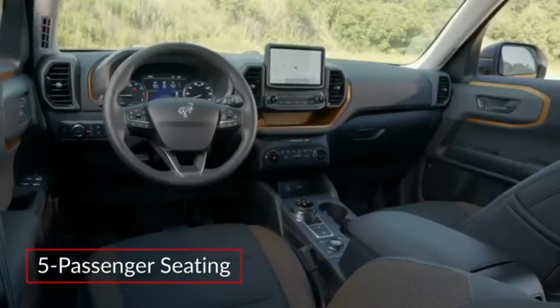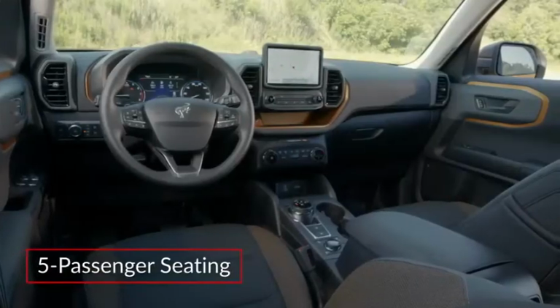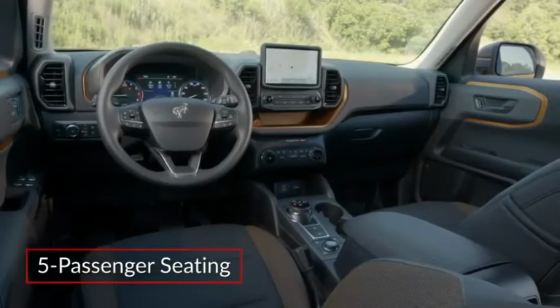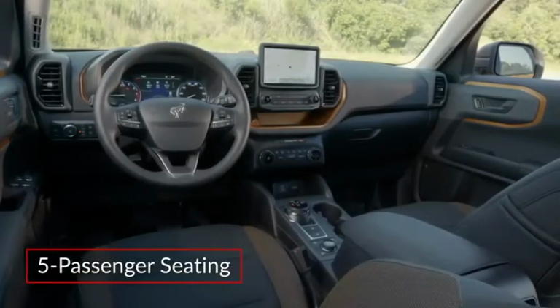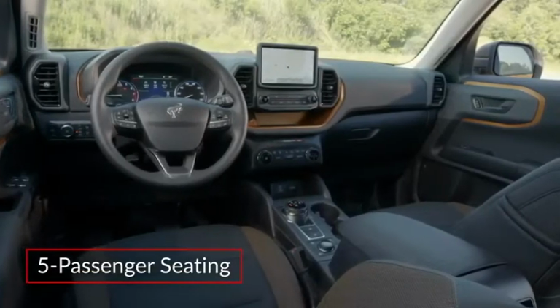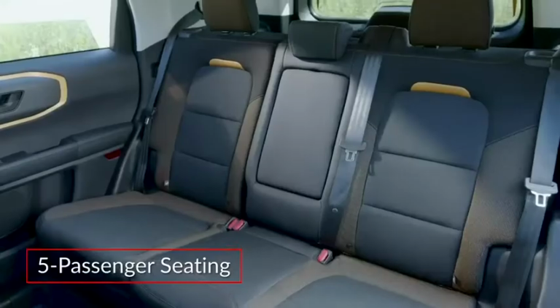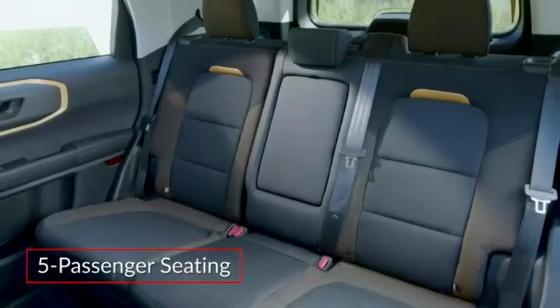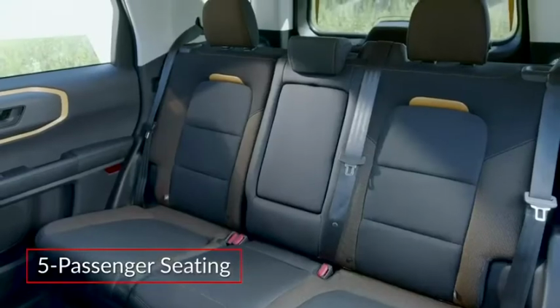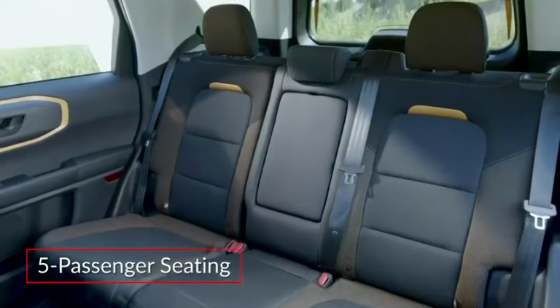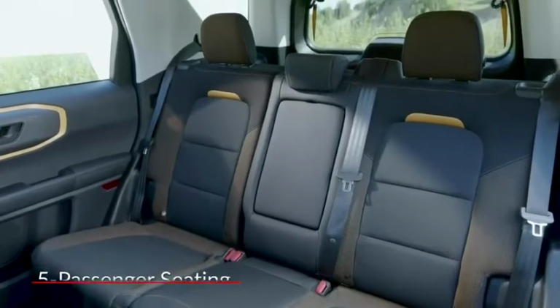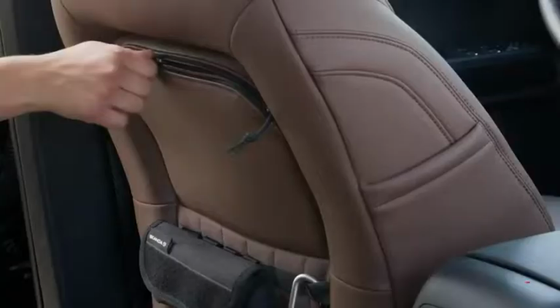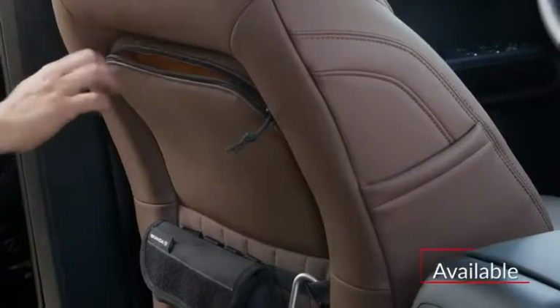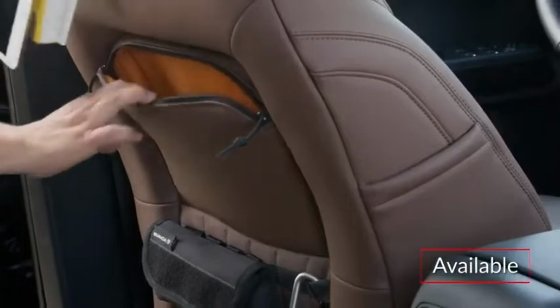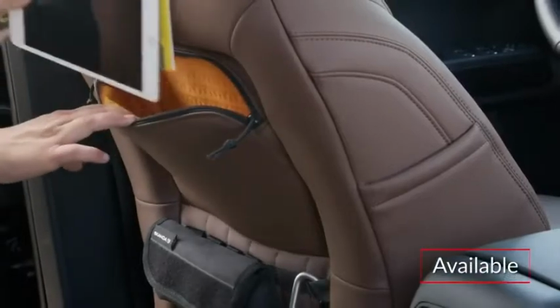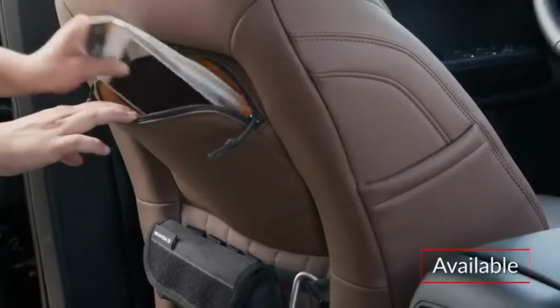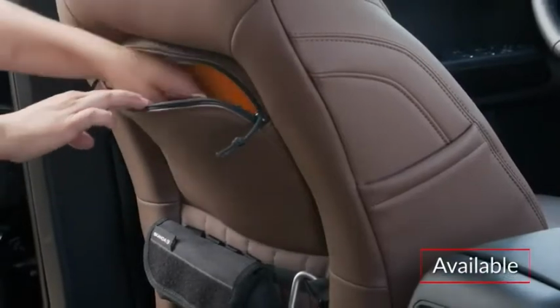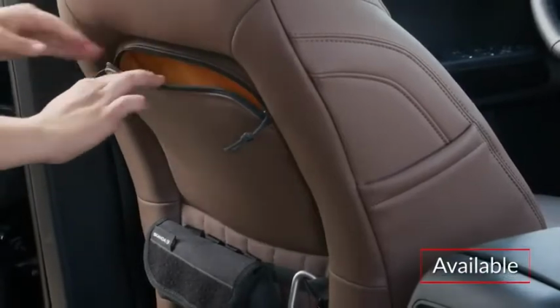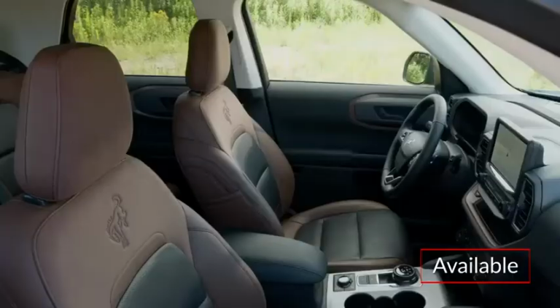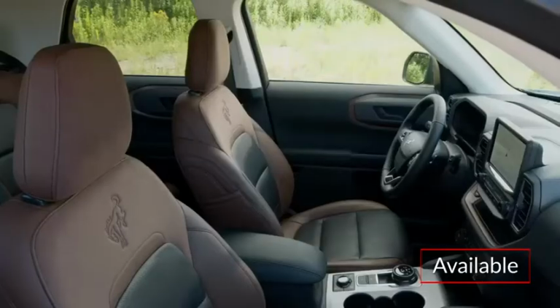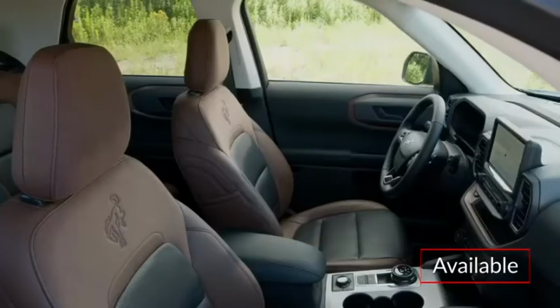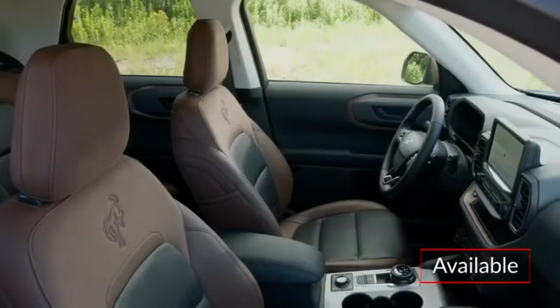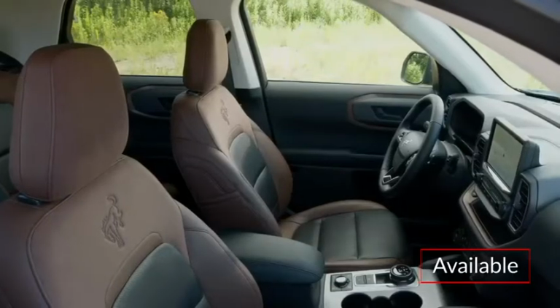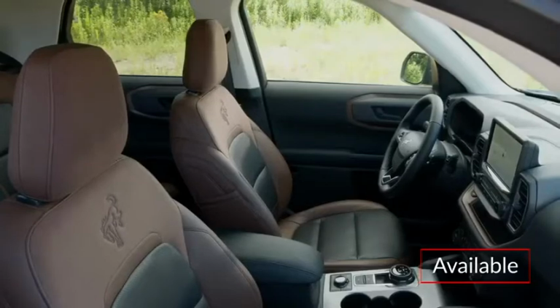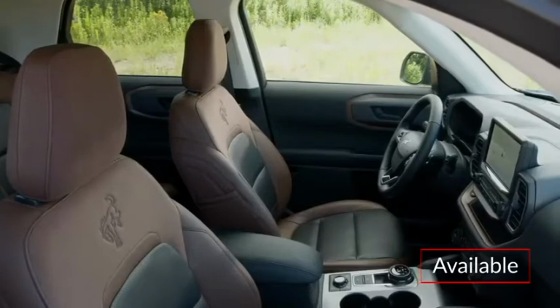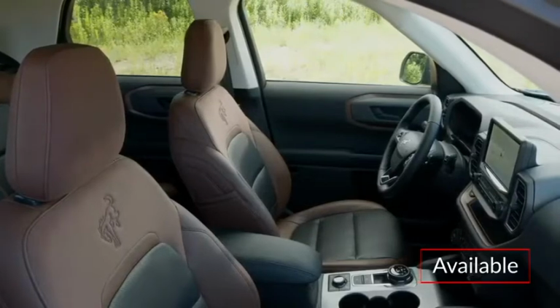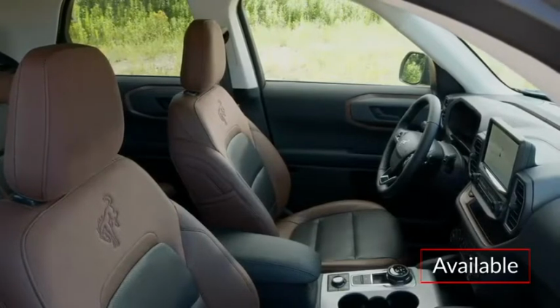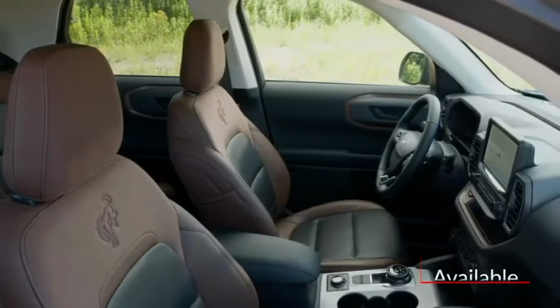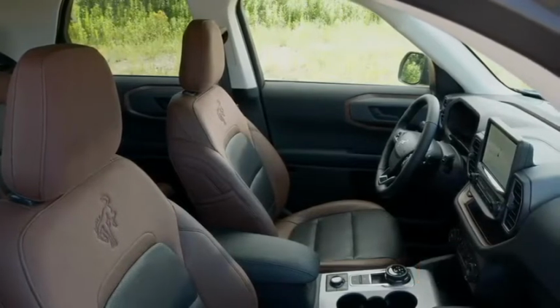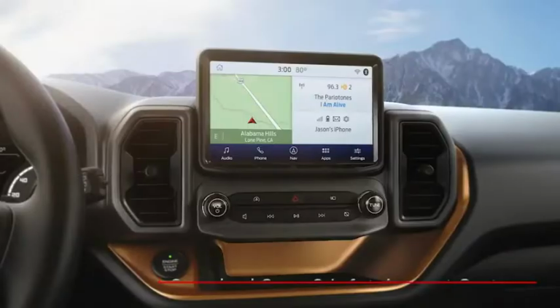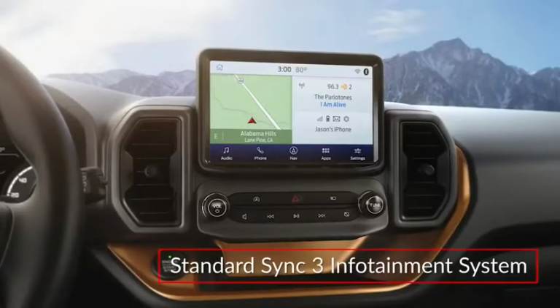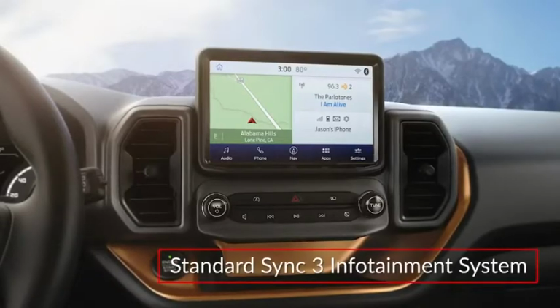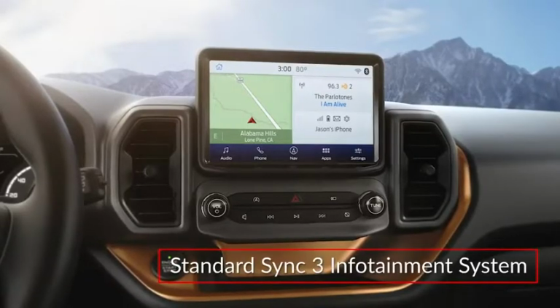Inside the spacious cabin, the Bronco Sport includes comfortable seating for five occupants. Upper trims include handy rear seat storage pockets, while the Outer Banks trim adds leather-trim sport seats with heated front seats.